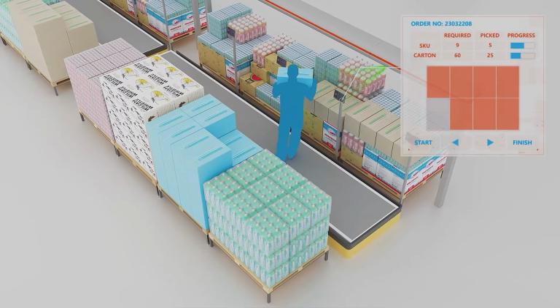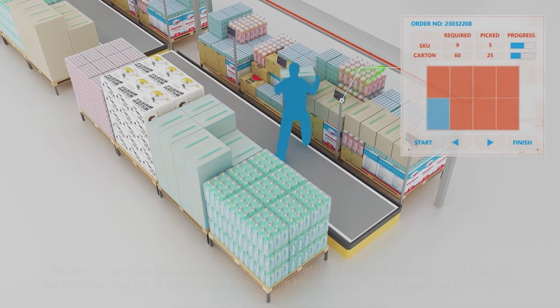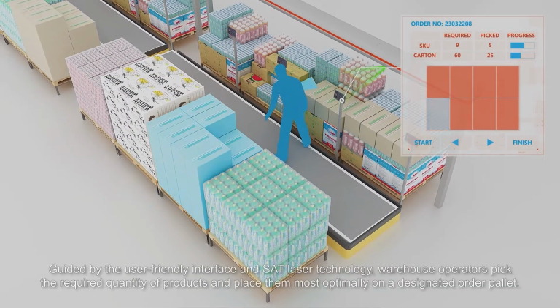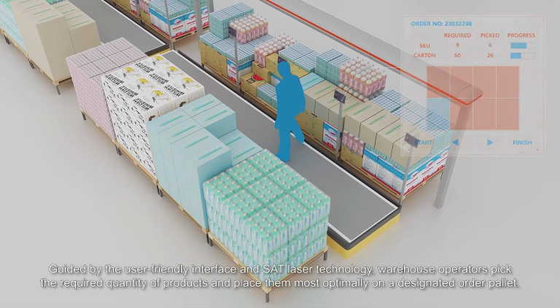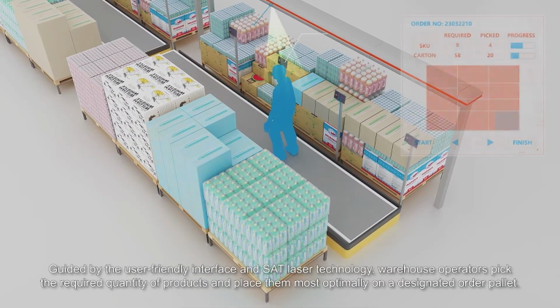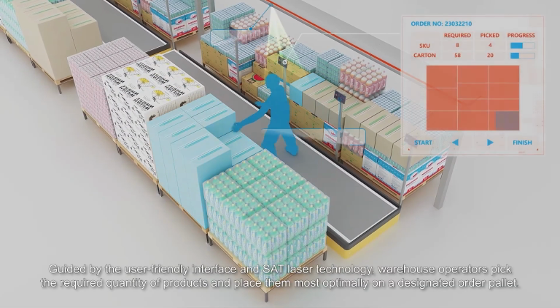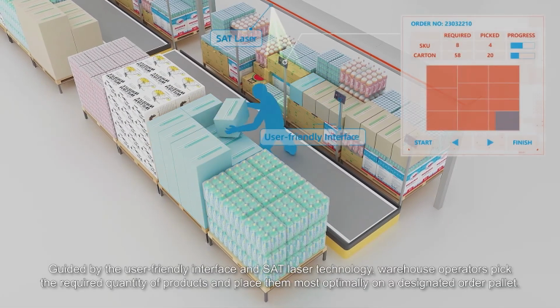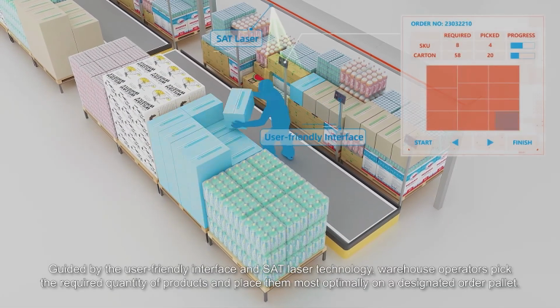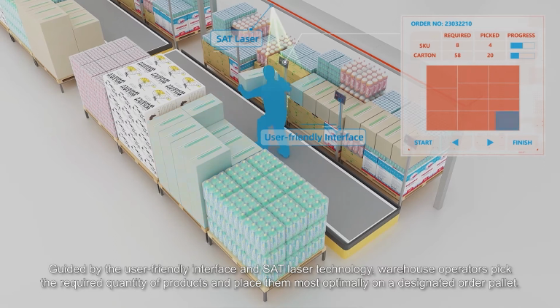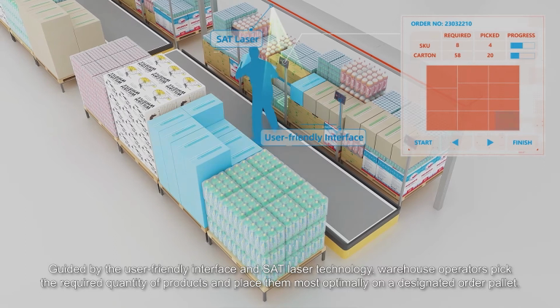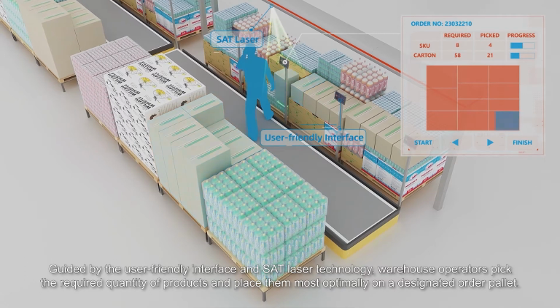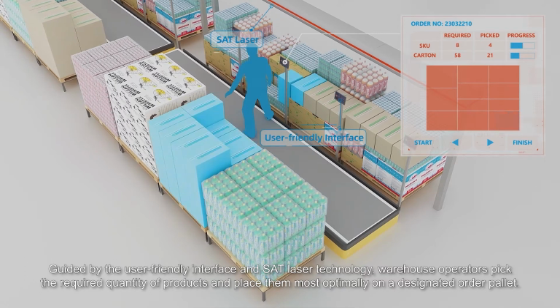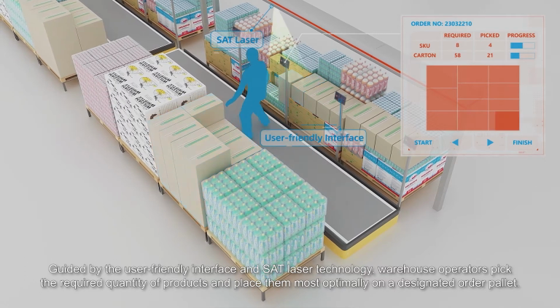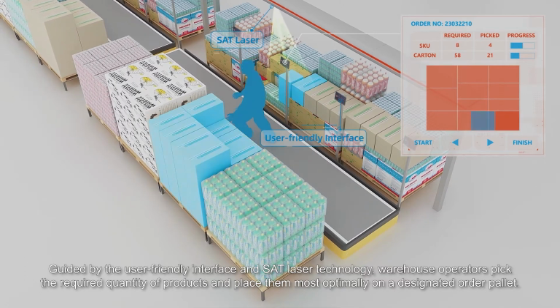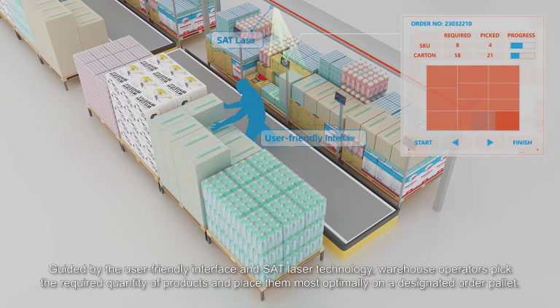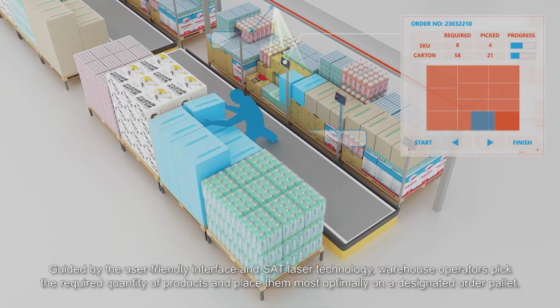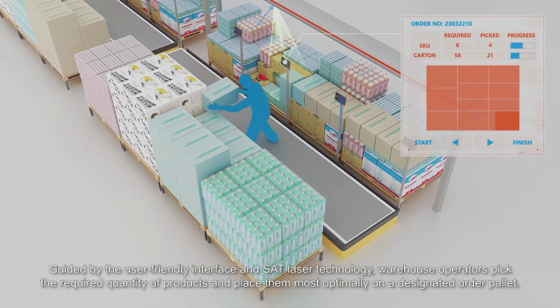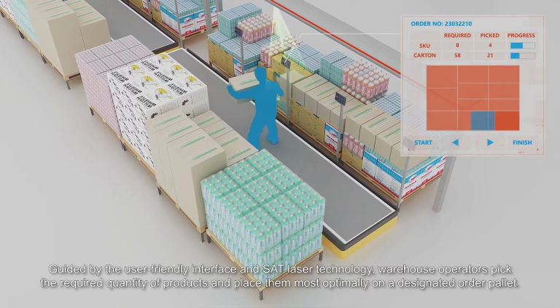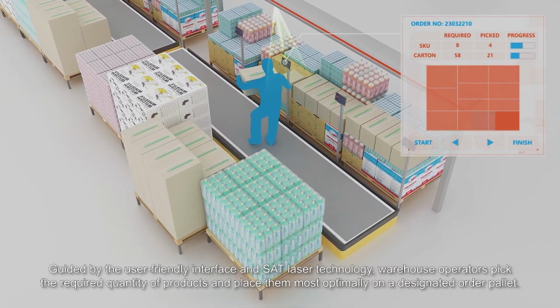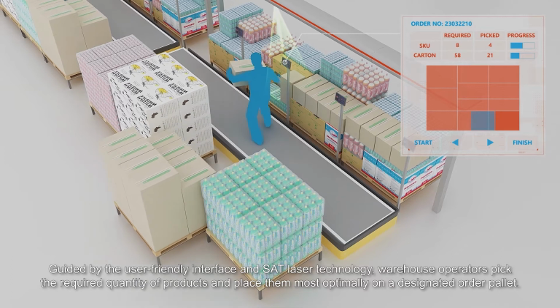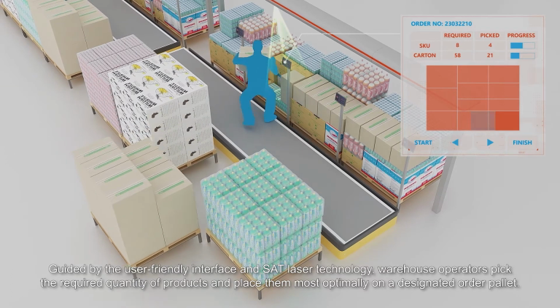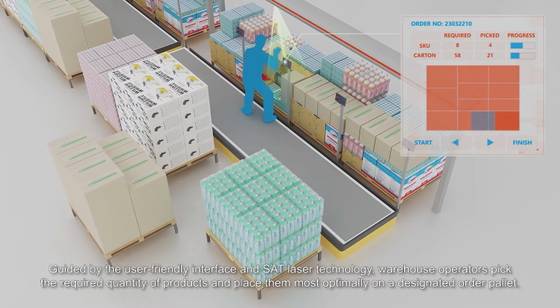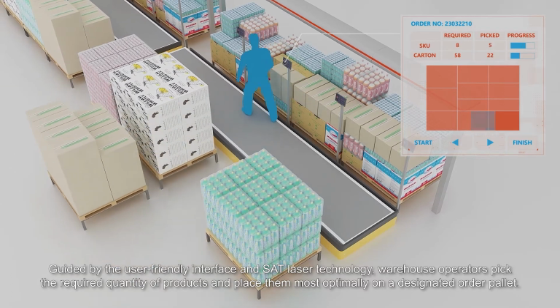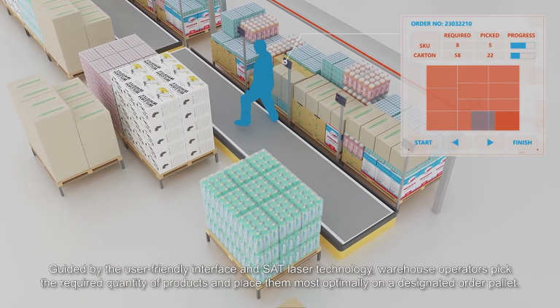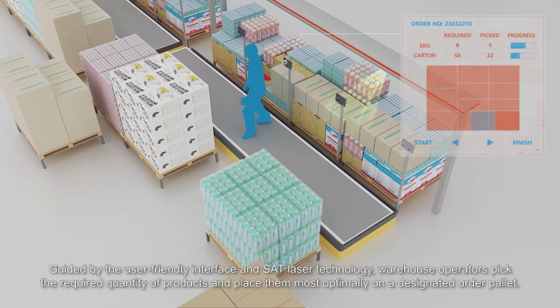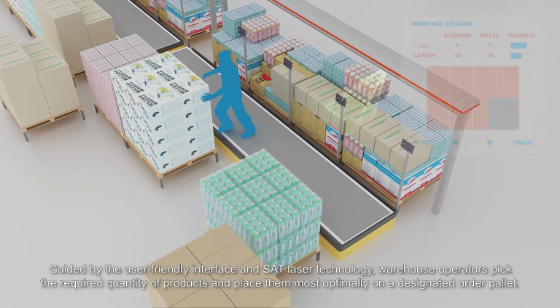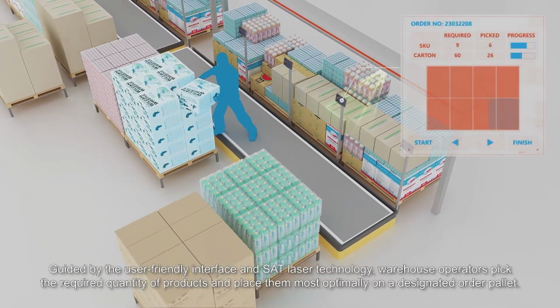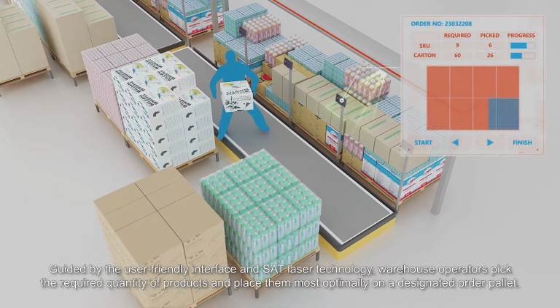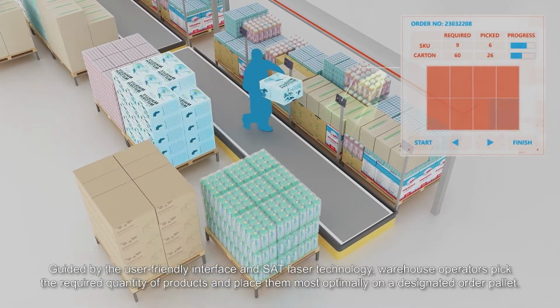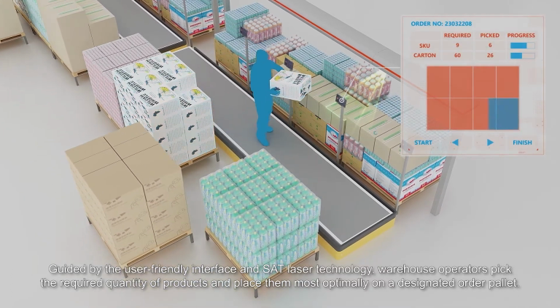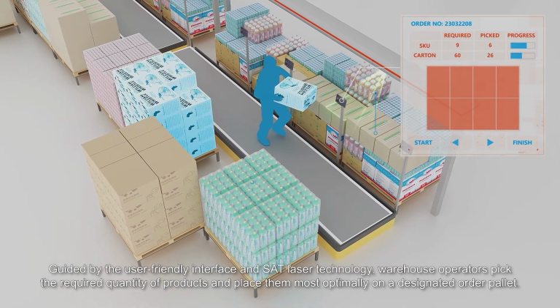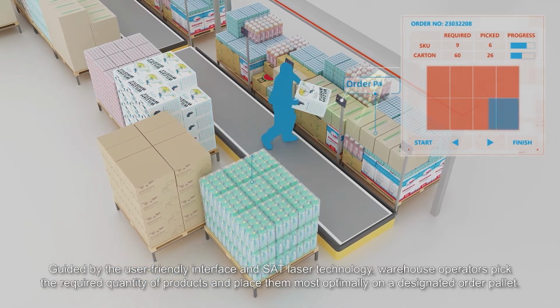Guided by the user-friendly interface and SAT laser technology, warehouse operators pick the required quantity of products and place them most optimally on a designated order pallet.